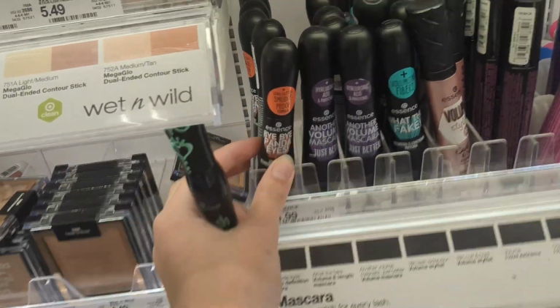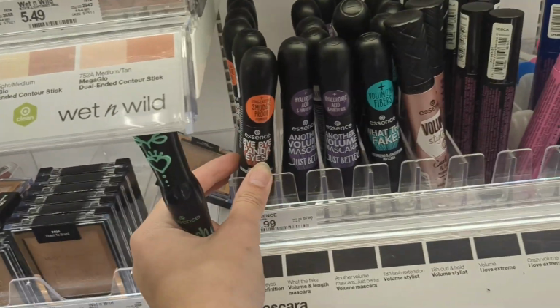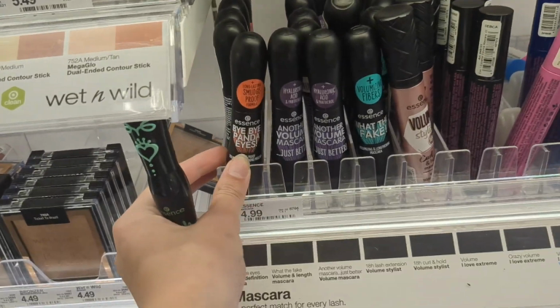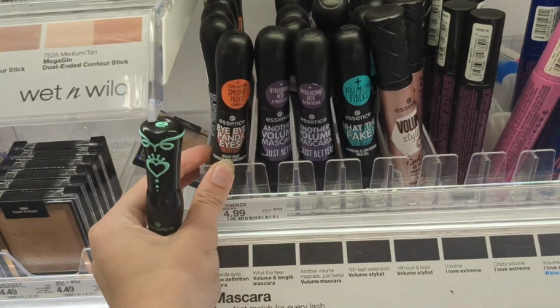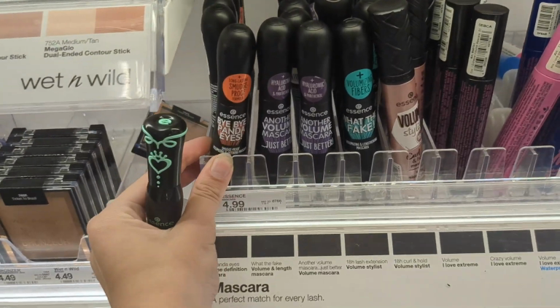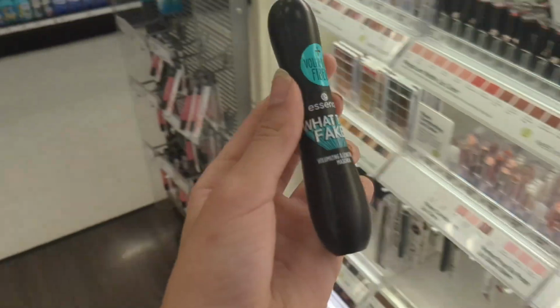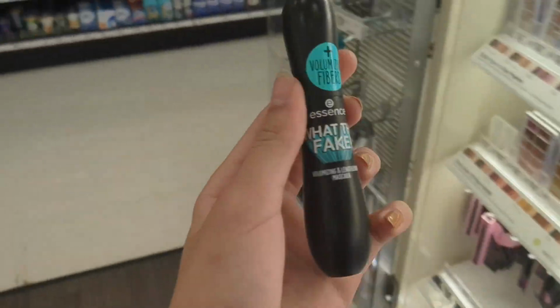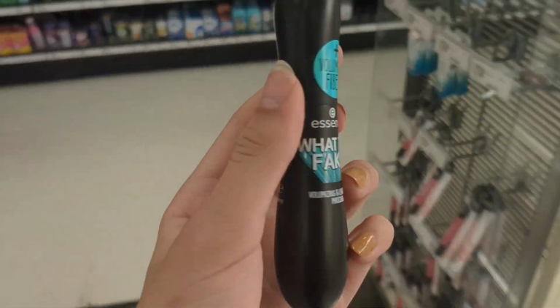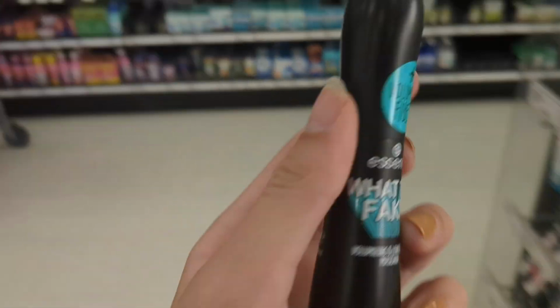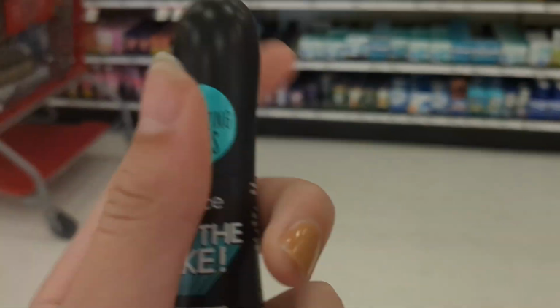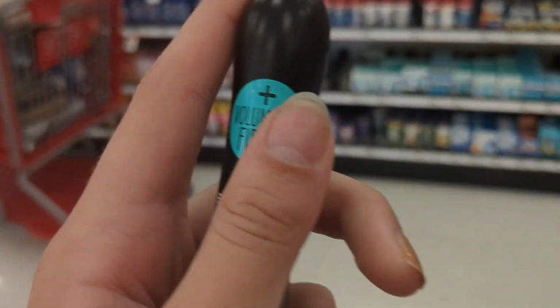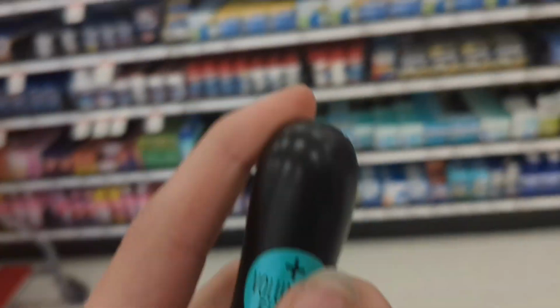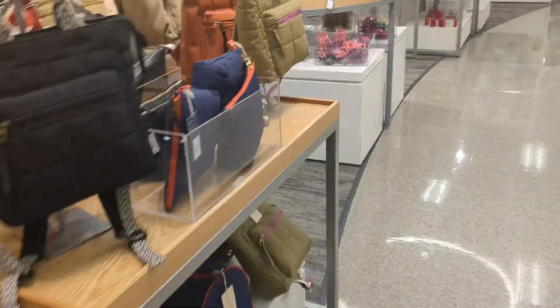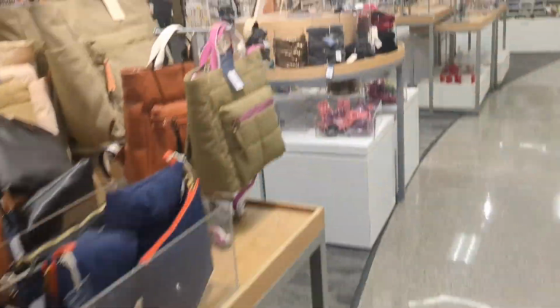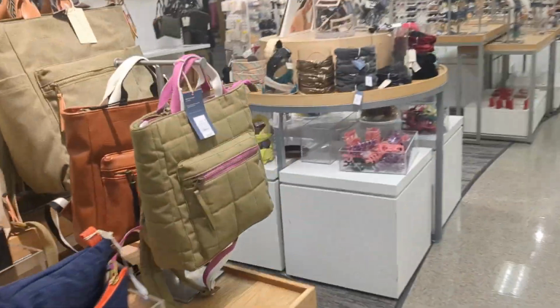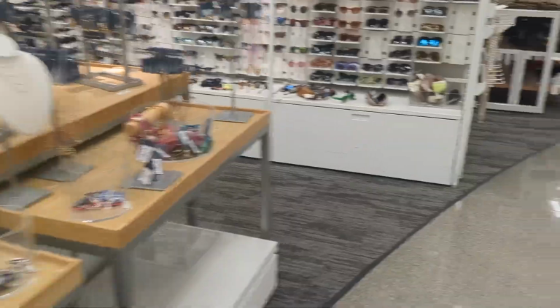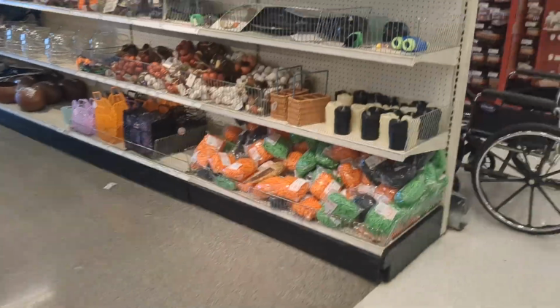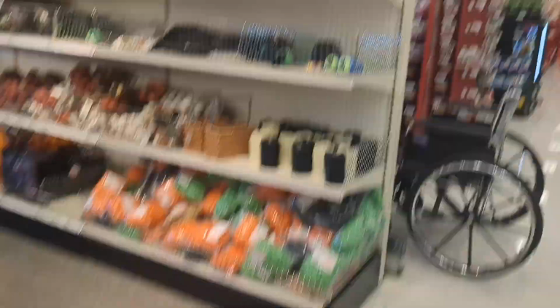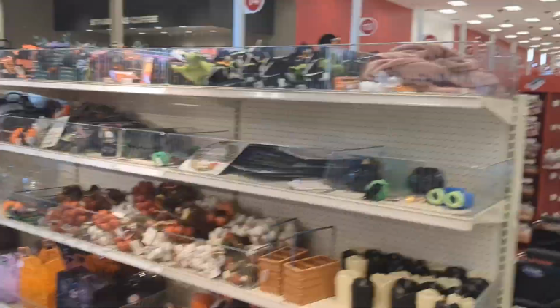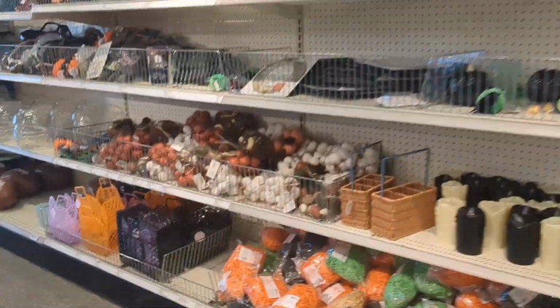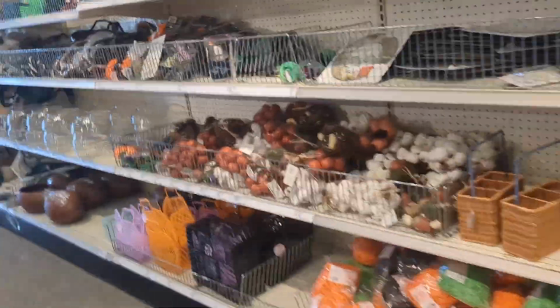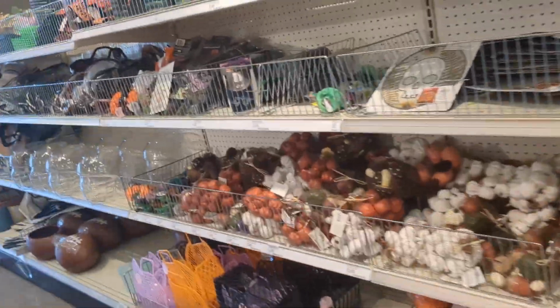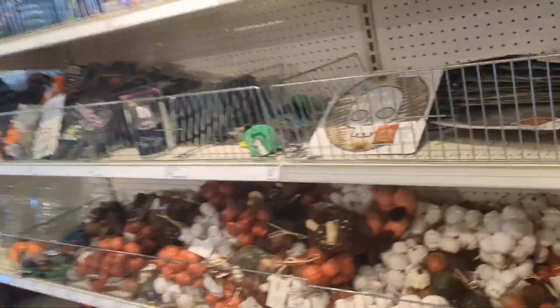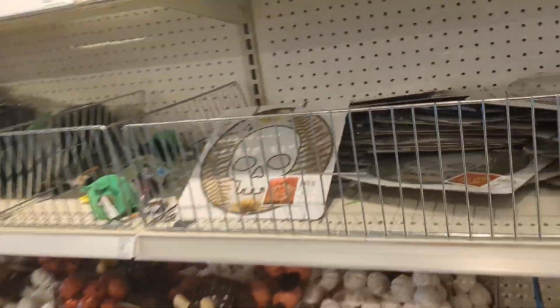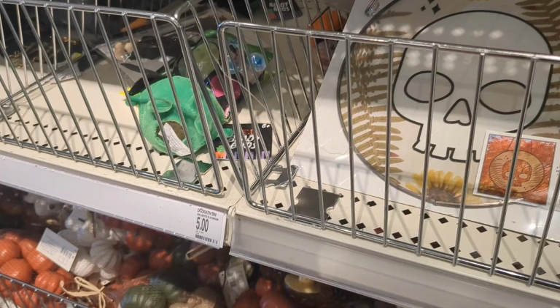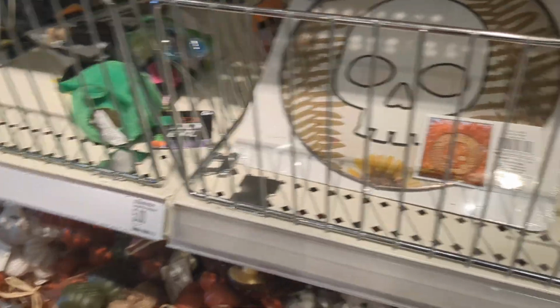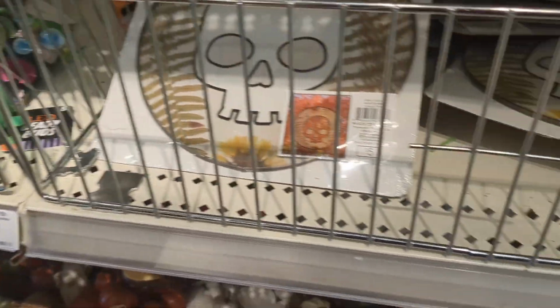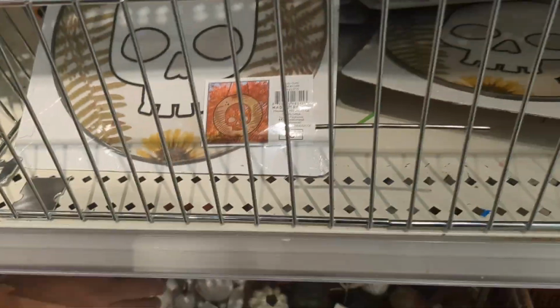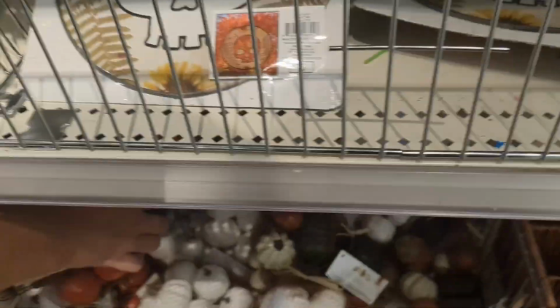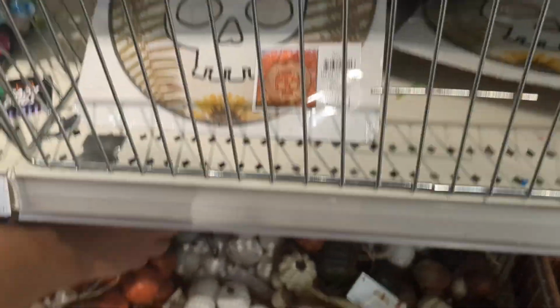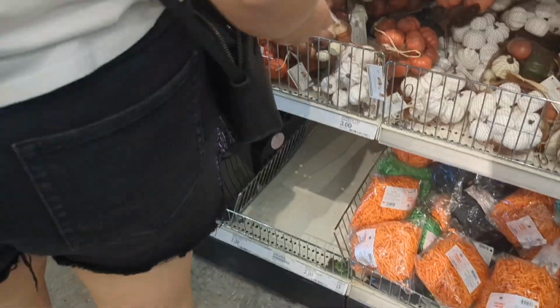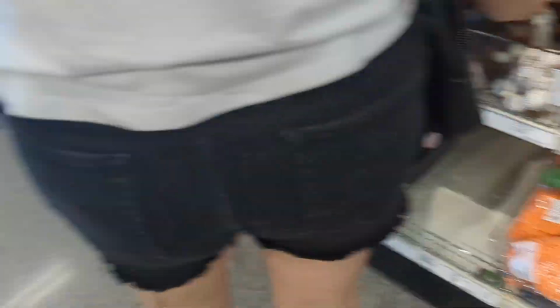I don't know which one to get, guys. I ended up getting this one because I want to try it out. Ooh, these are cute — mini pumpkins, three bucks.